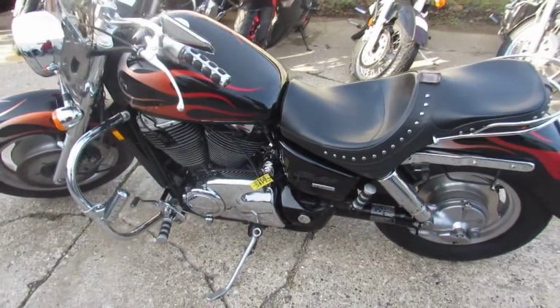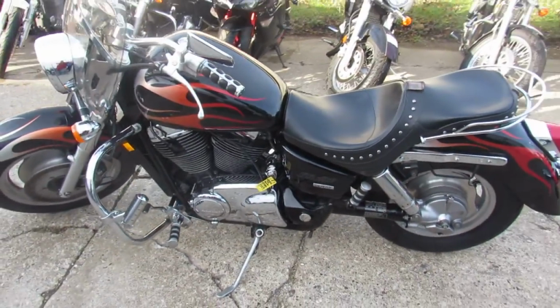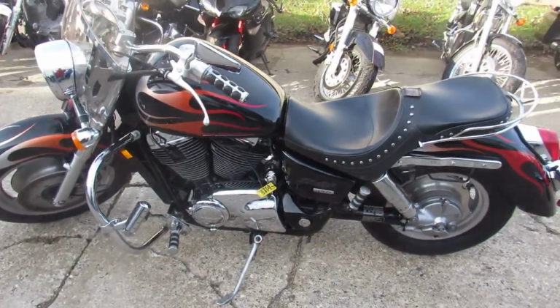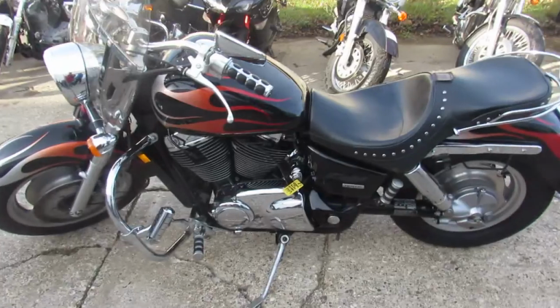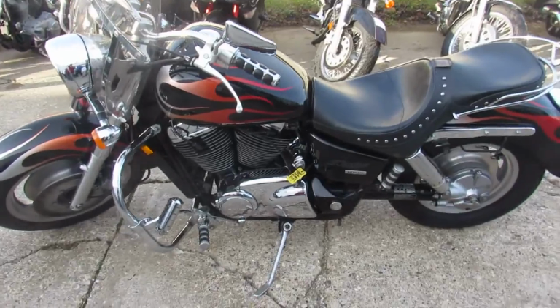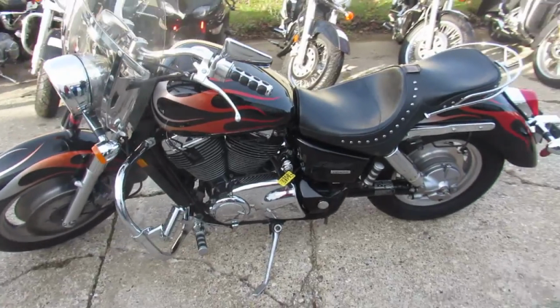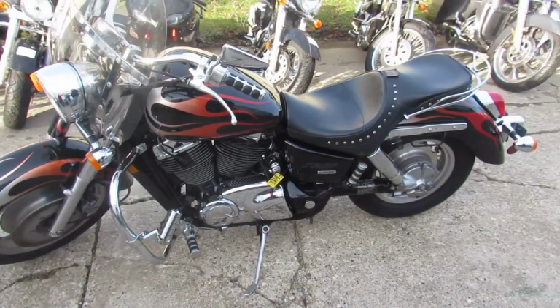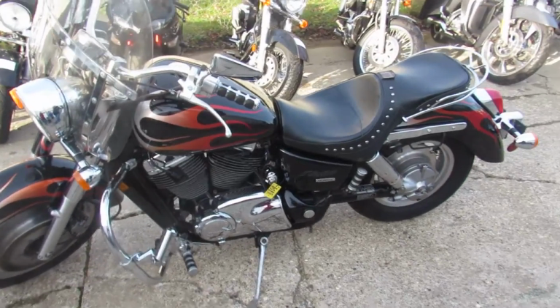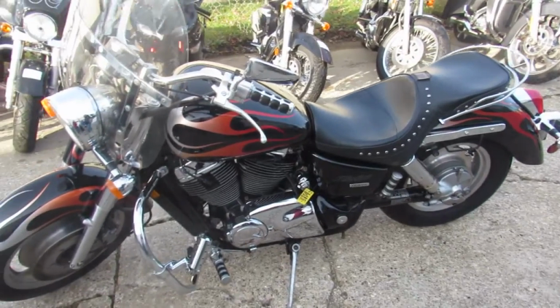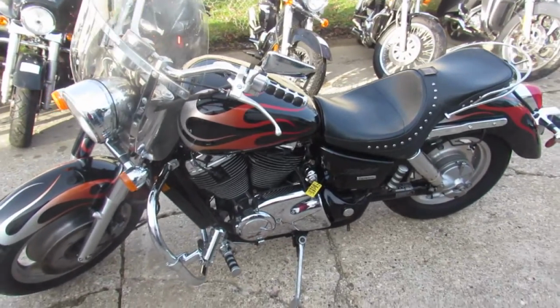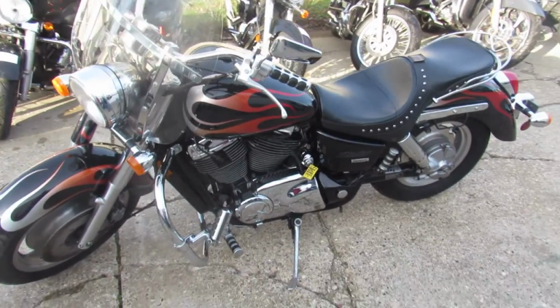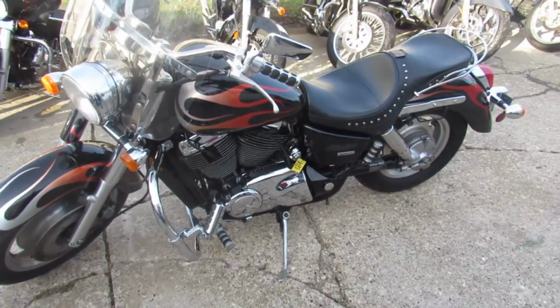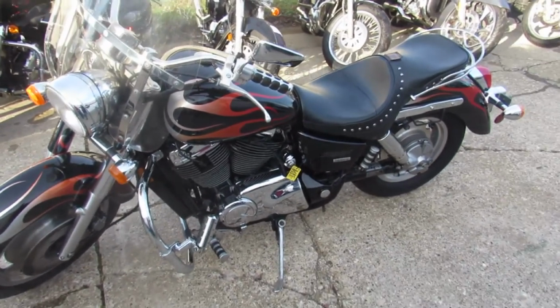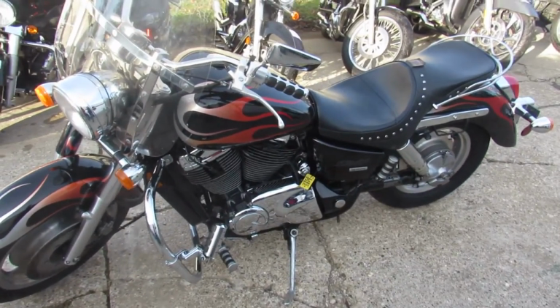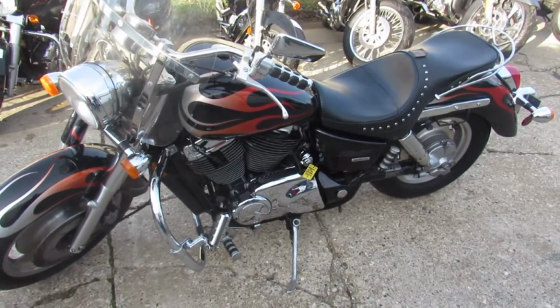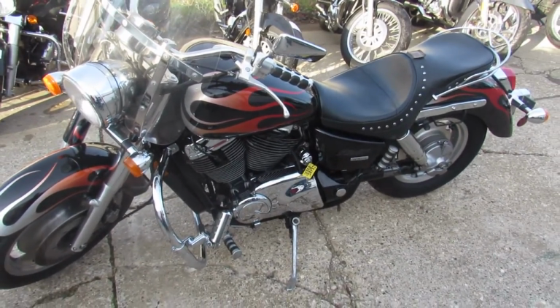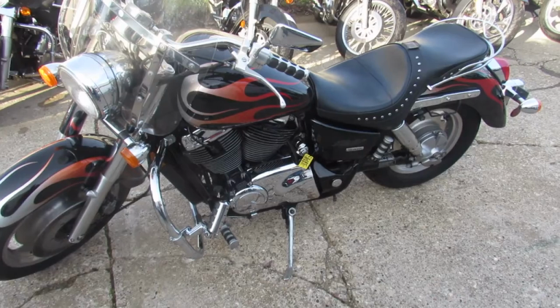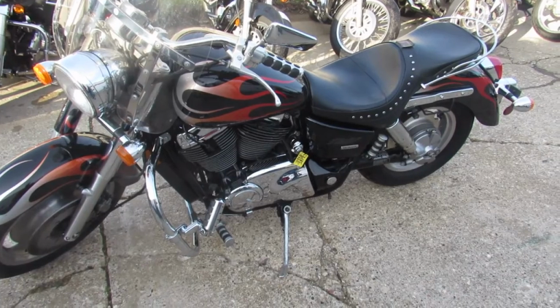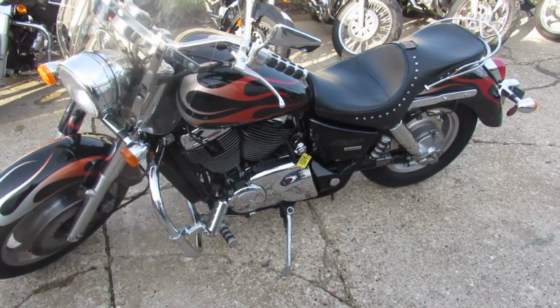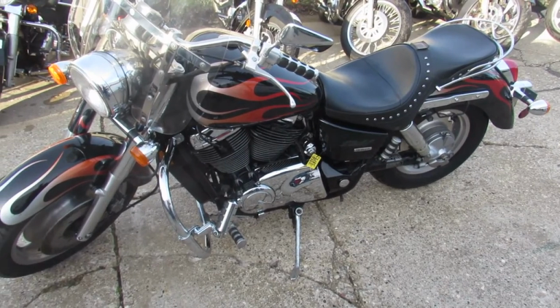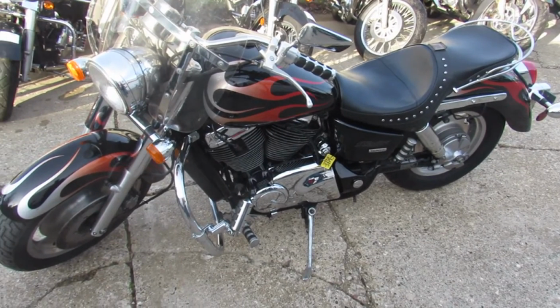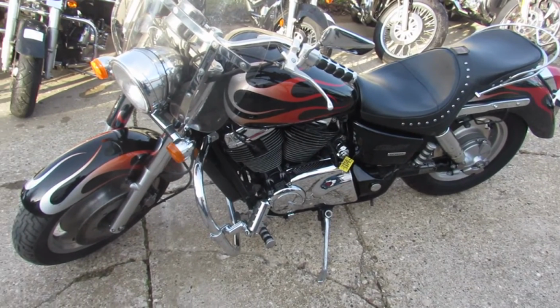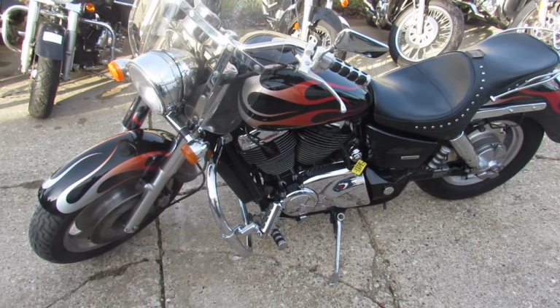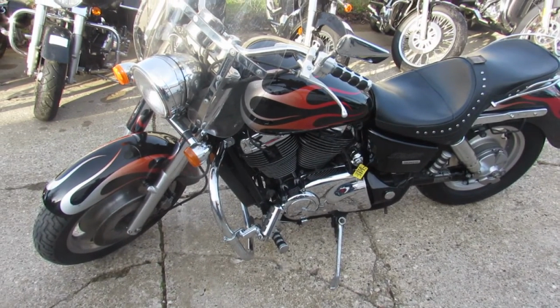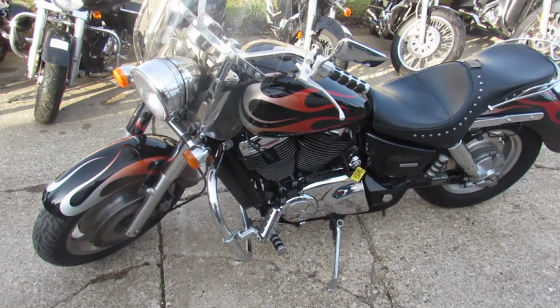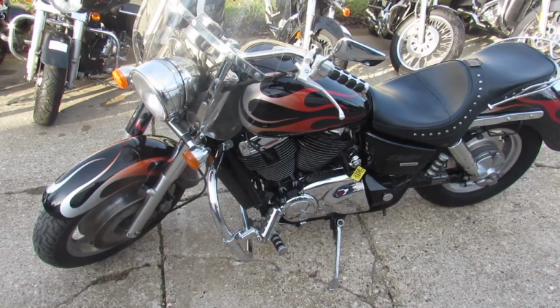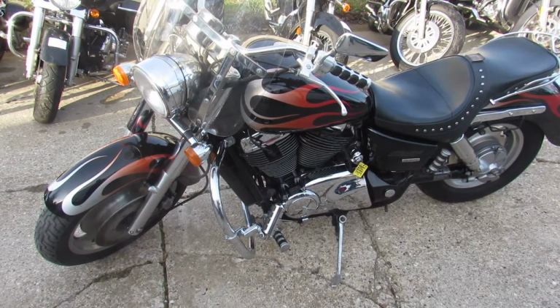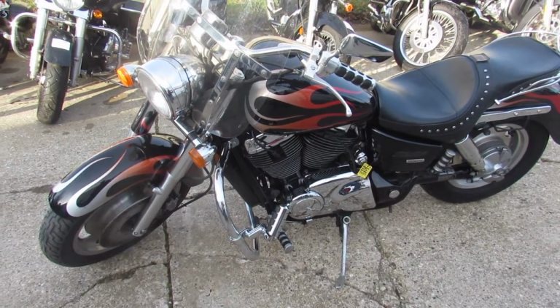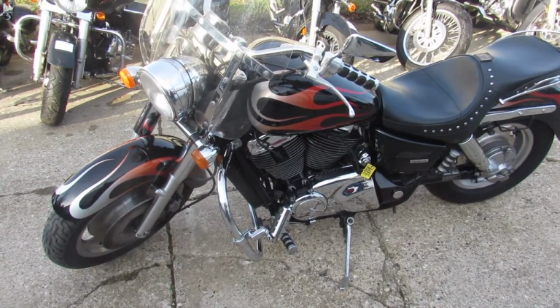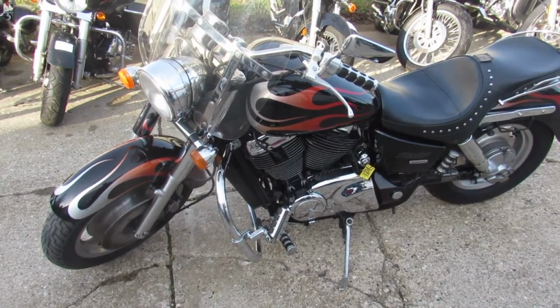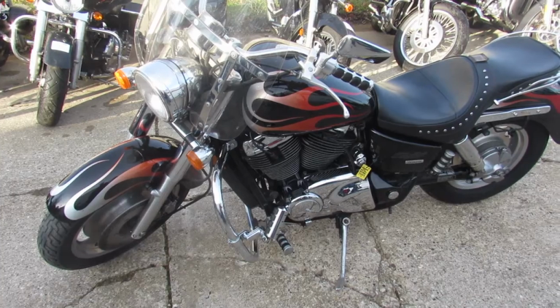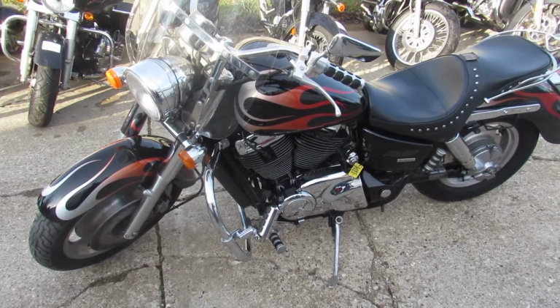Just been serviced at a factory authorized Honda dealership, it's been inspected, all the fluids have been changed and this thing is ready to ride. It's a good looking bike for the year guys, nice clean bike with some extras on it, won't be here long.